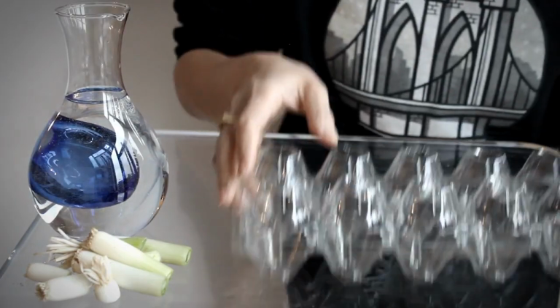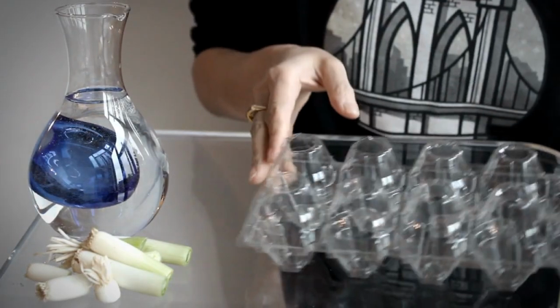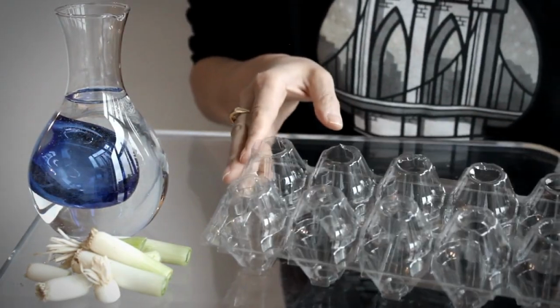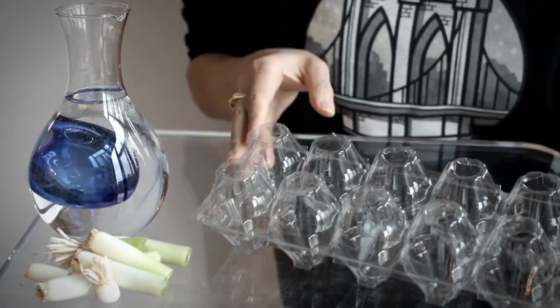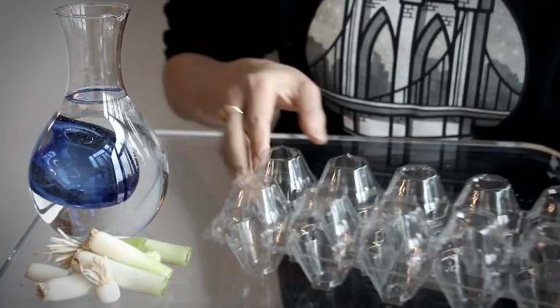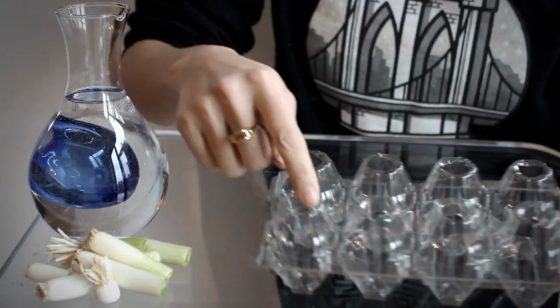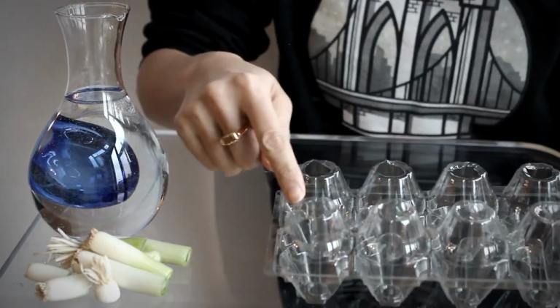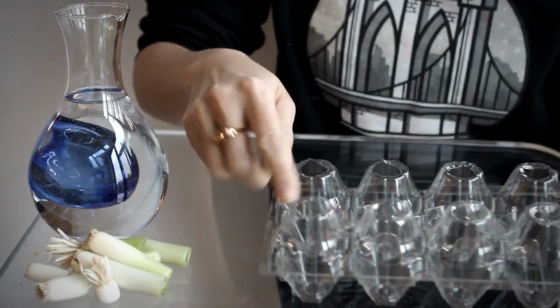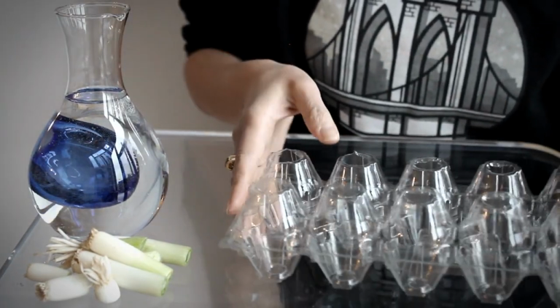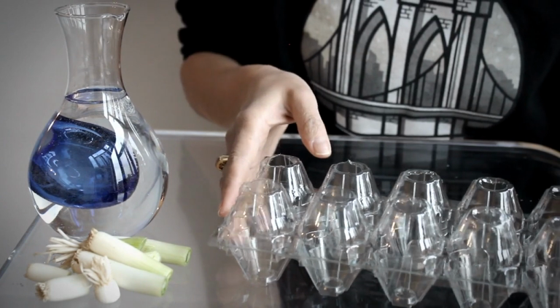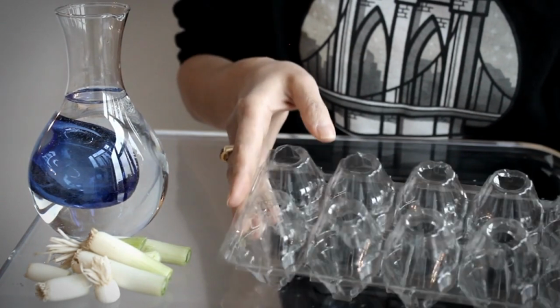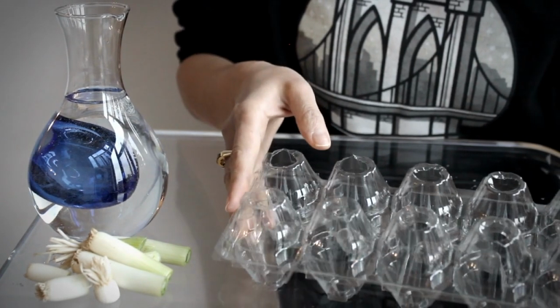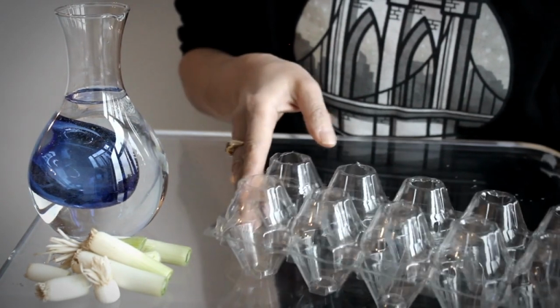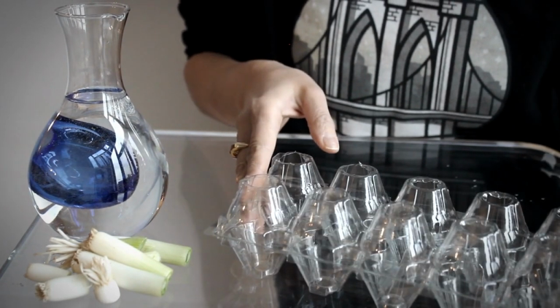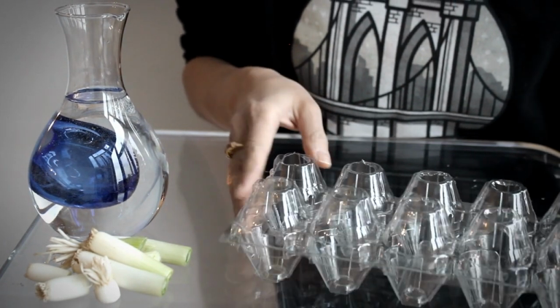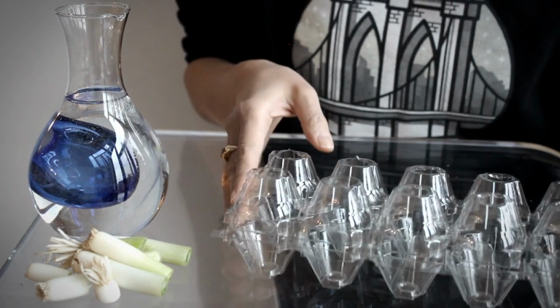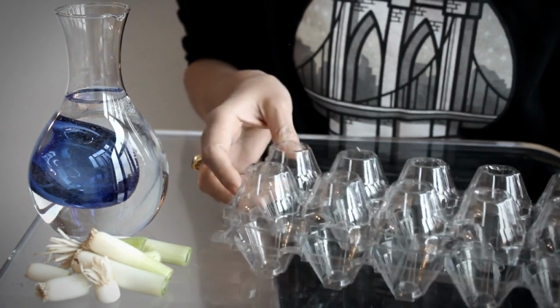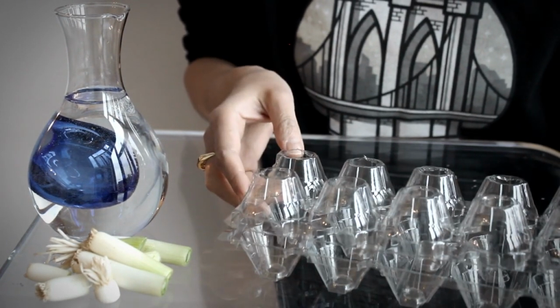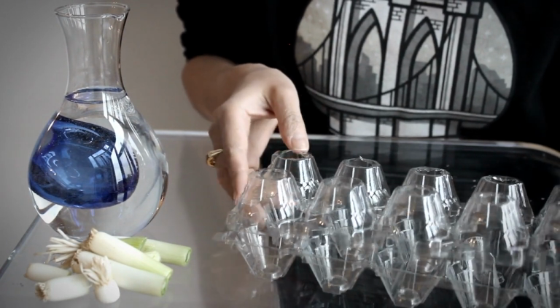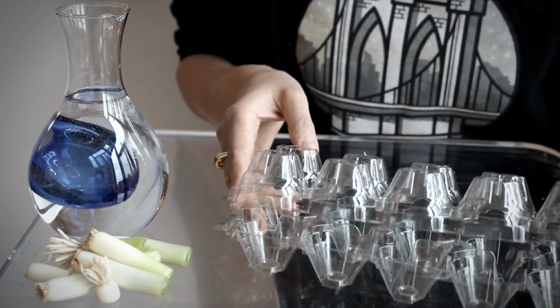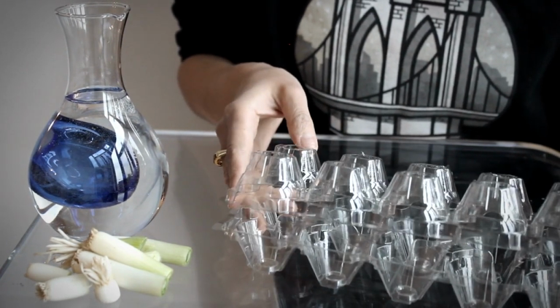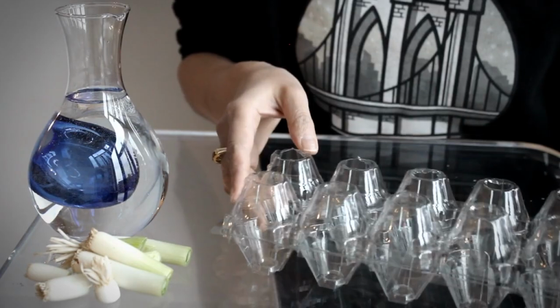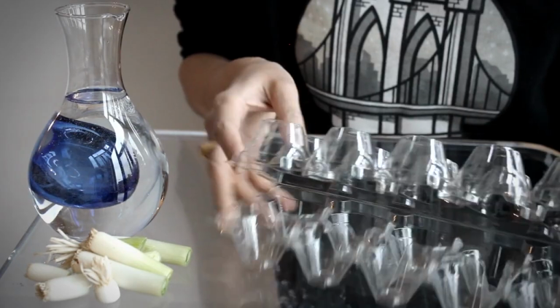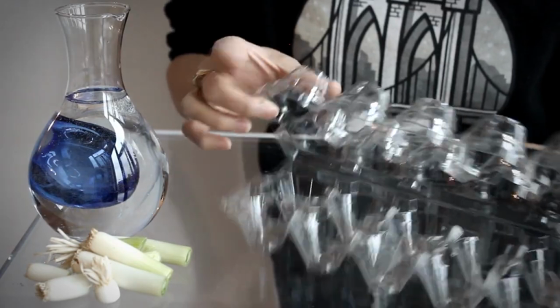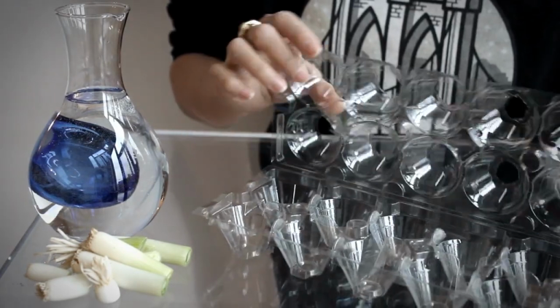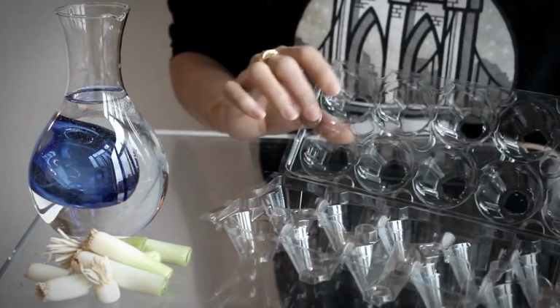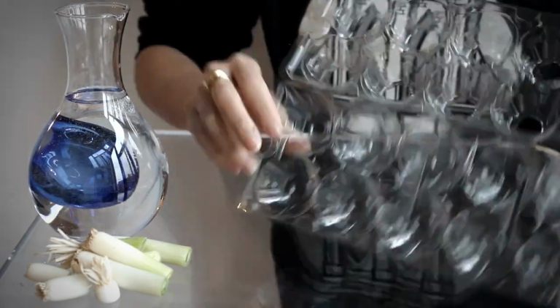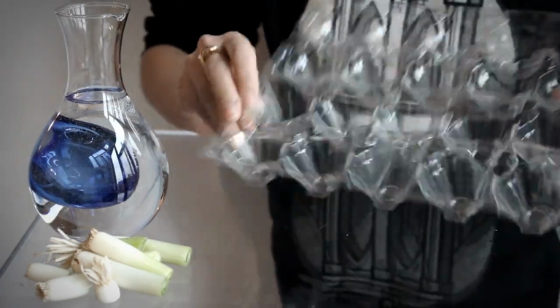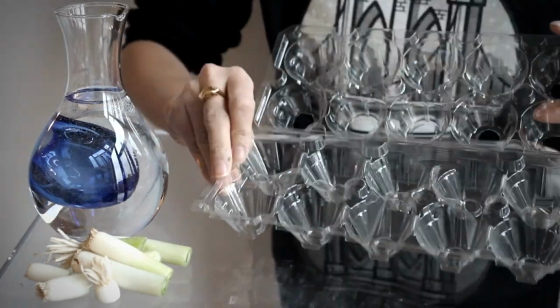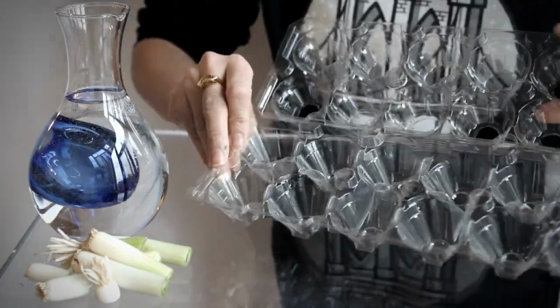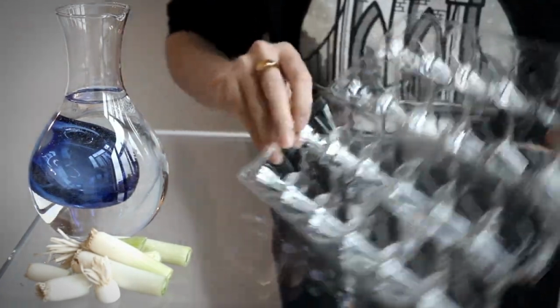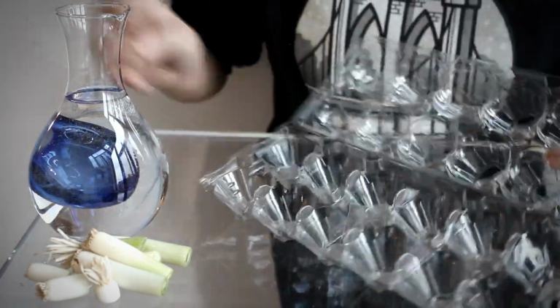Once you have all of your holes cut out the next step is to add your water. You want to add enough water to each of your little compartments so that the roots of your scallions are submerged.